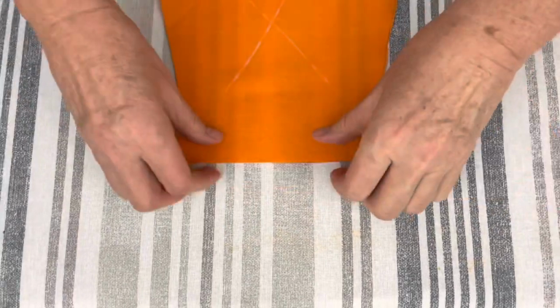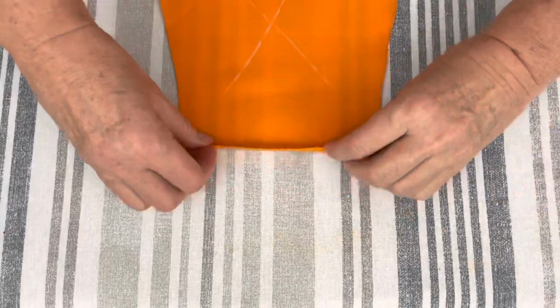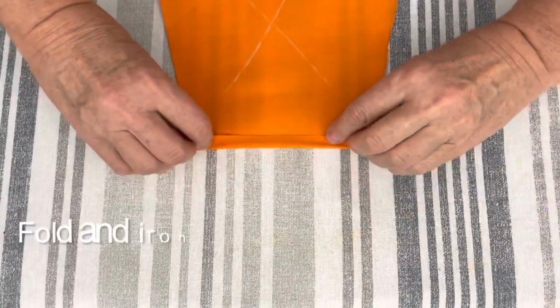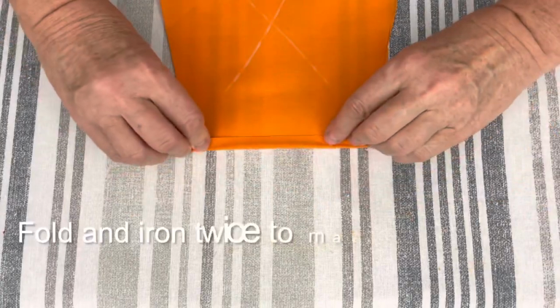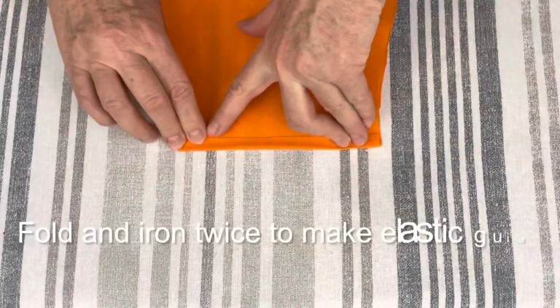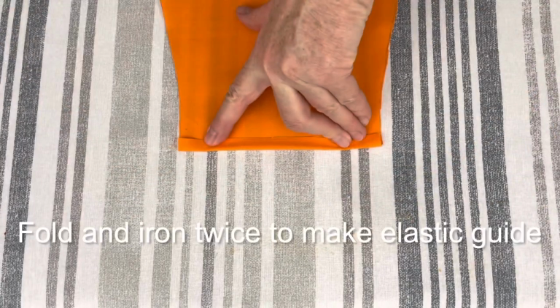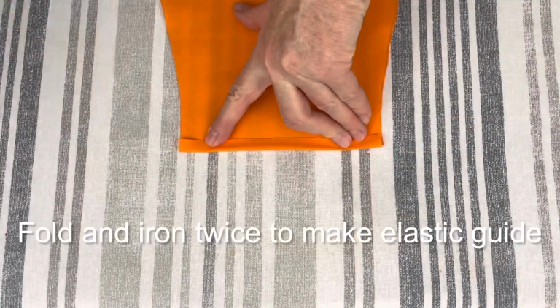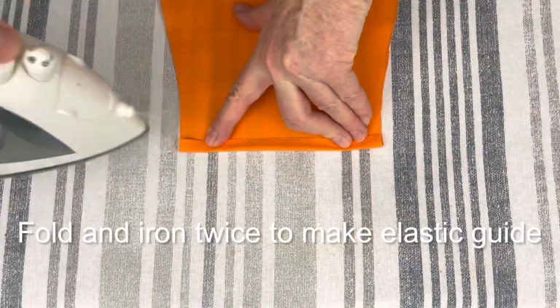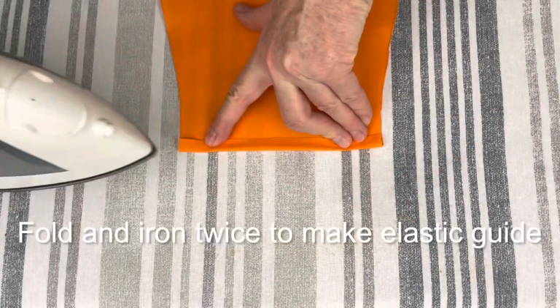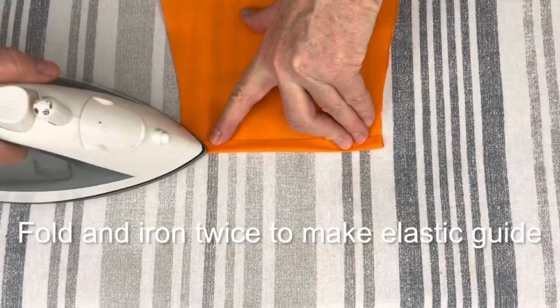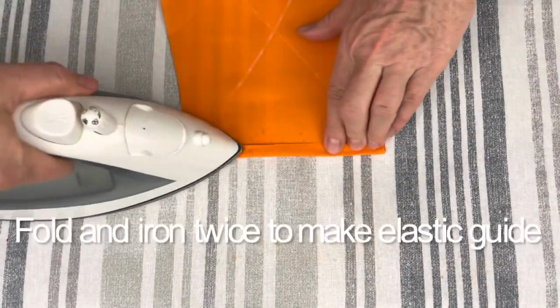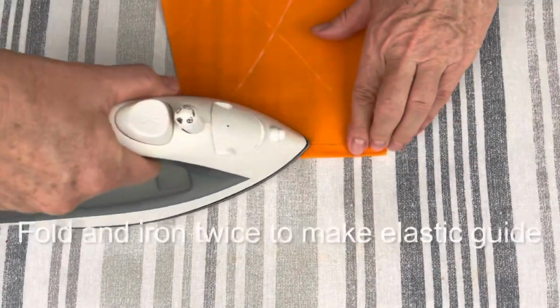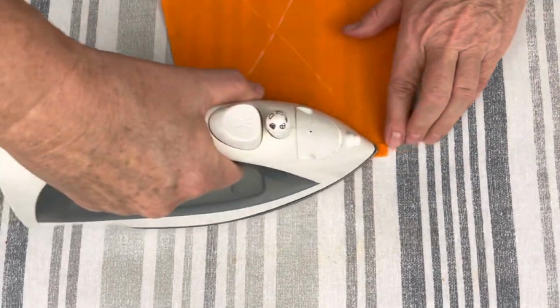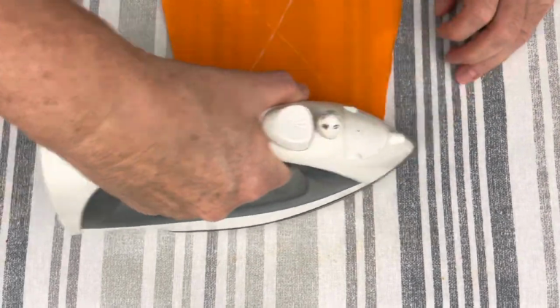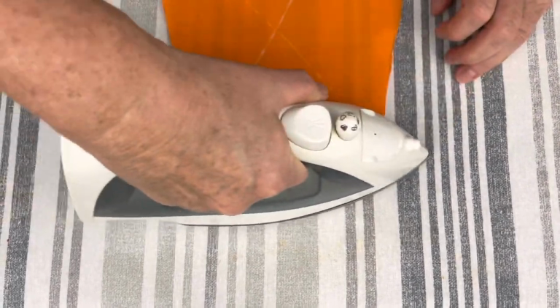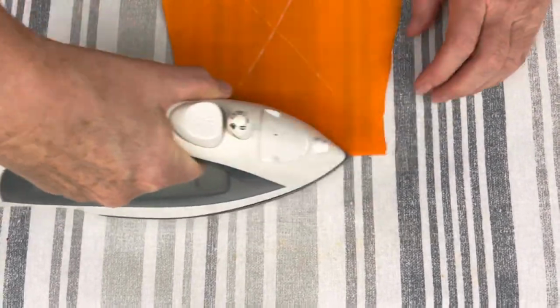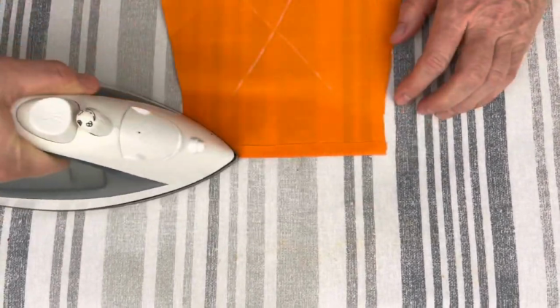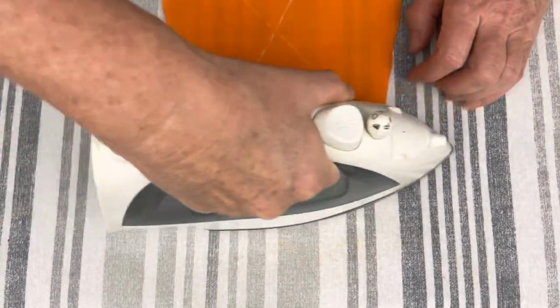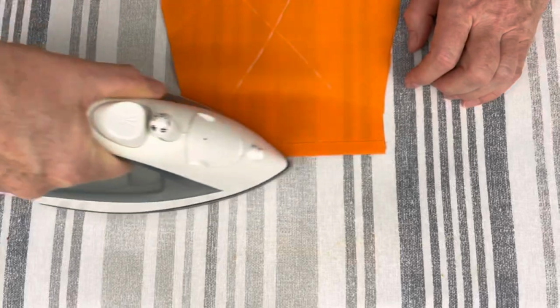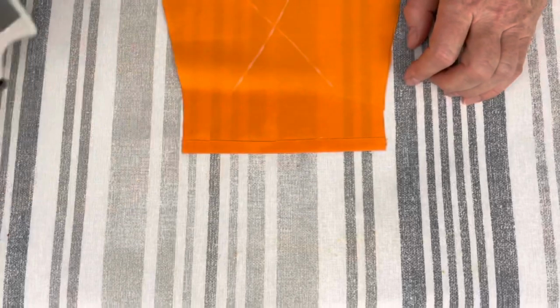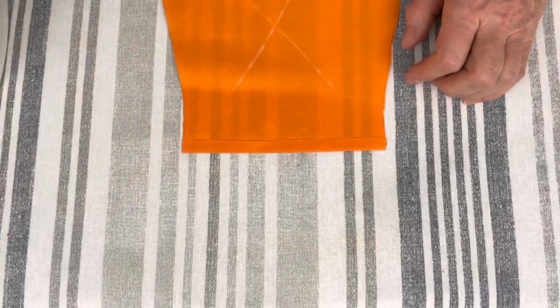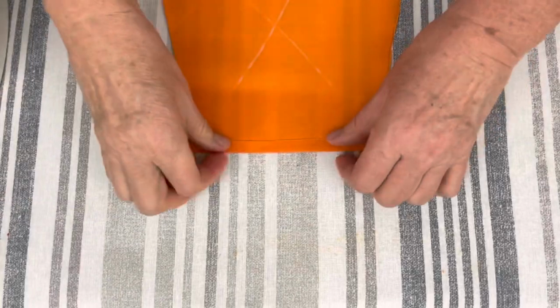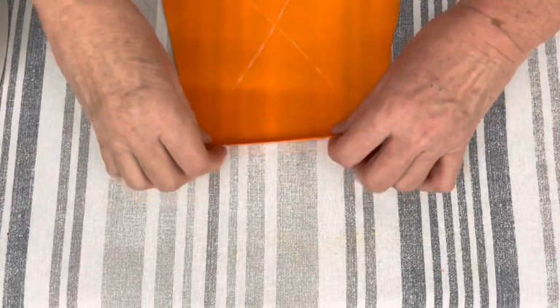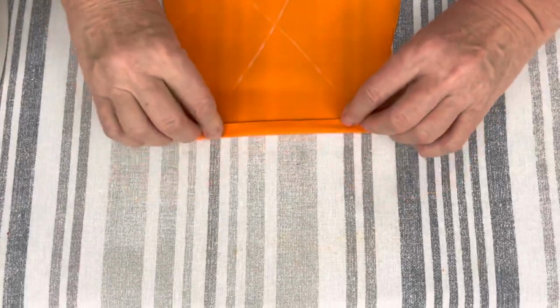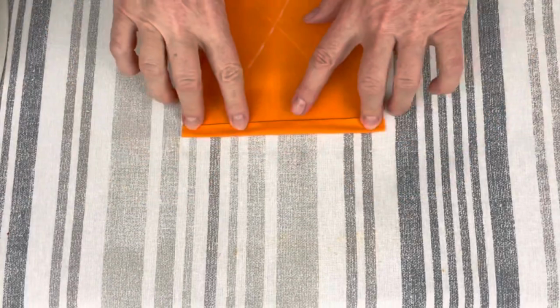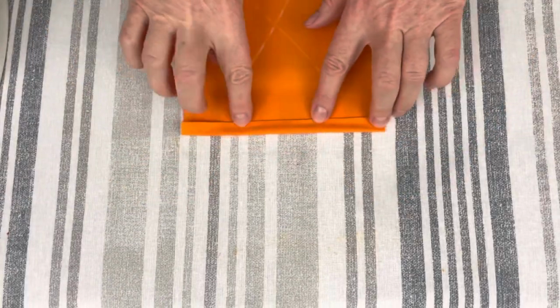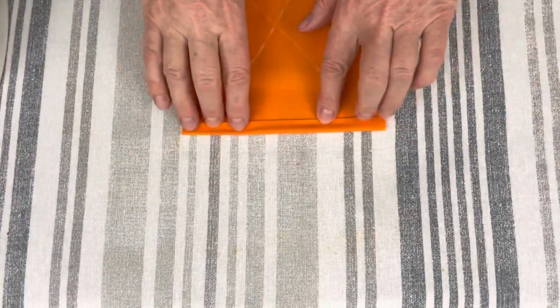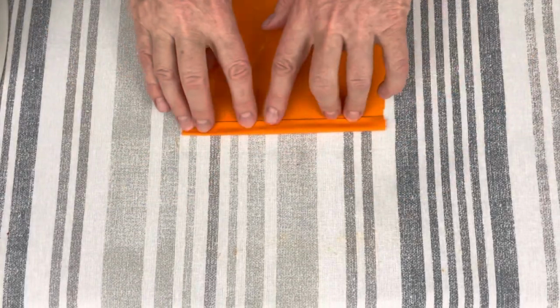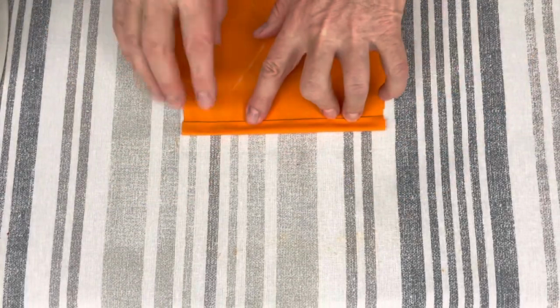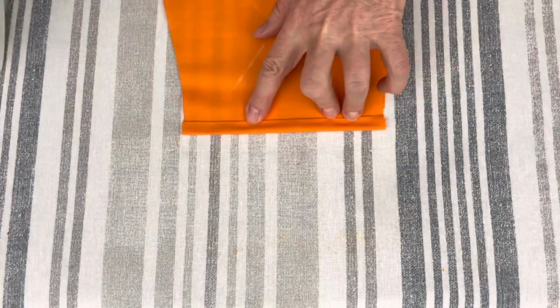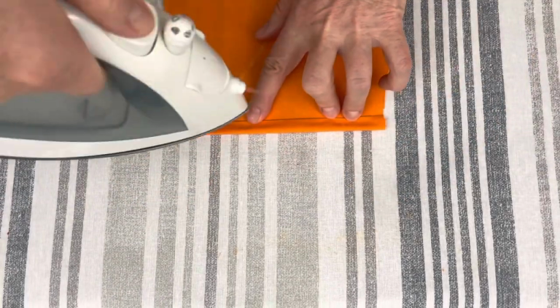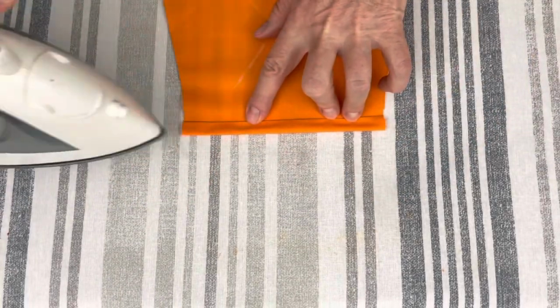Fold the fabric at the bottom of the top part of your scrub cap twice and iron it. This is going to be the guide for the elastic tape.